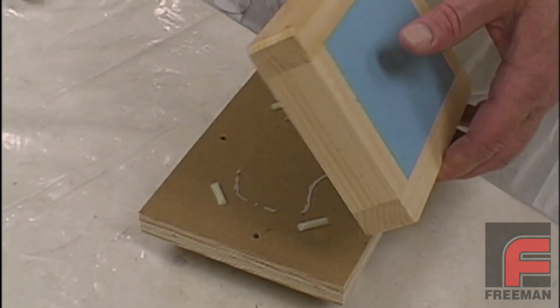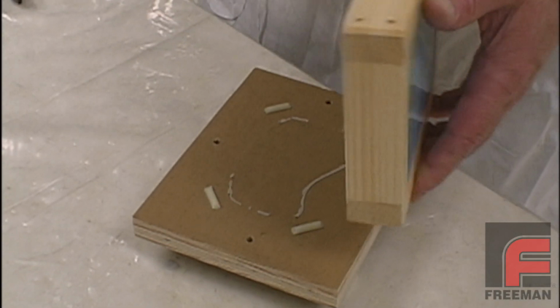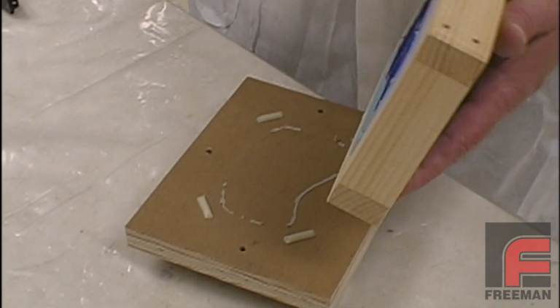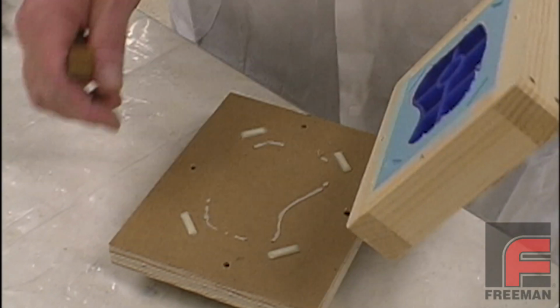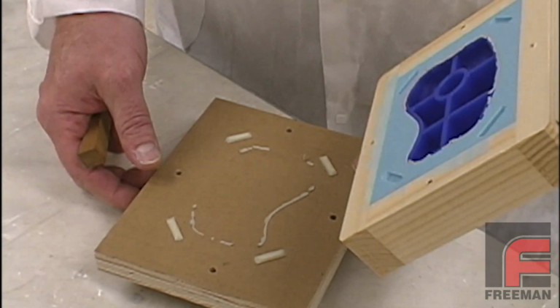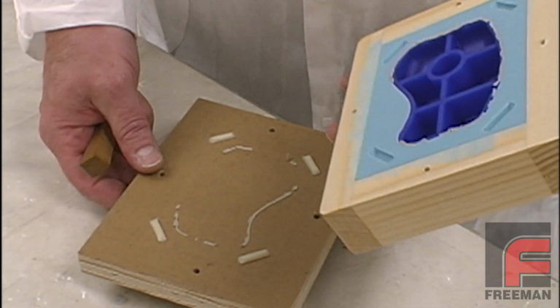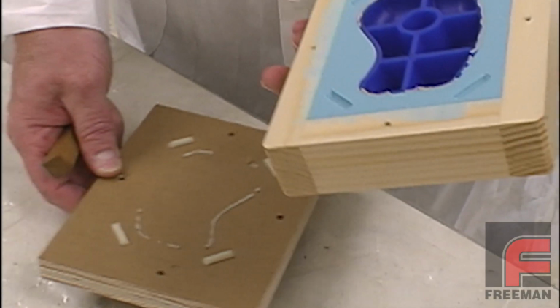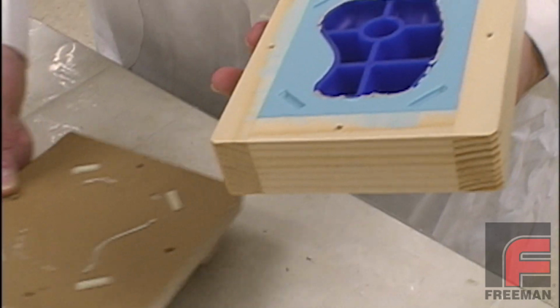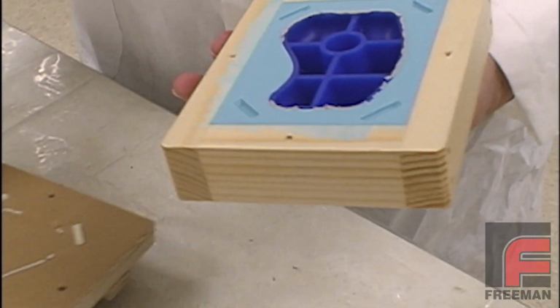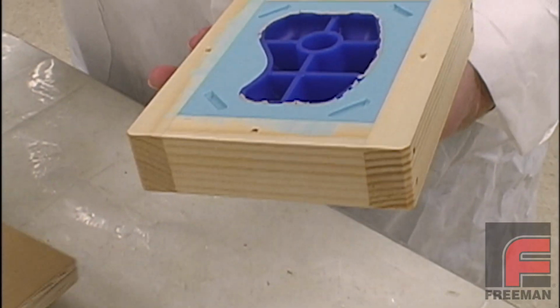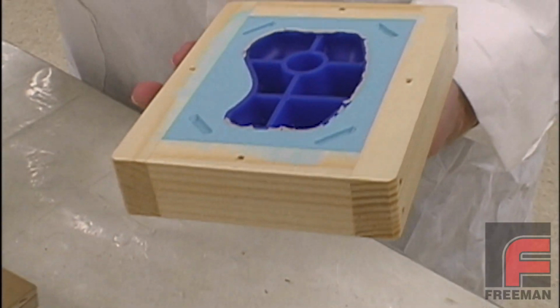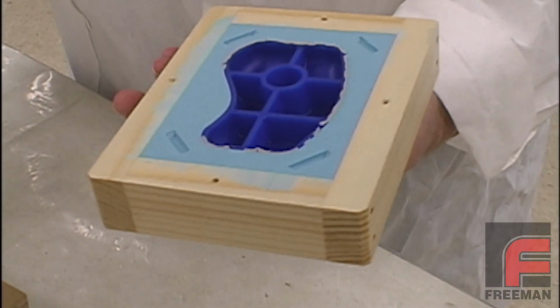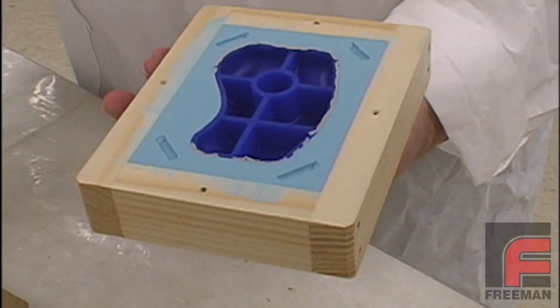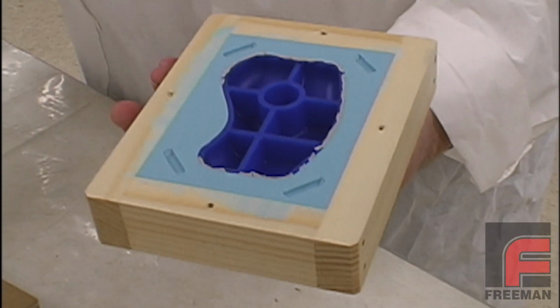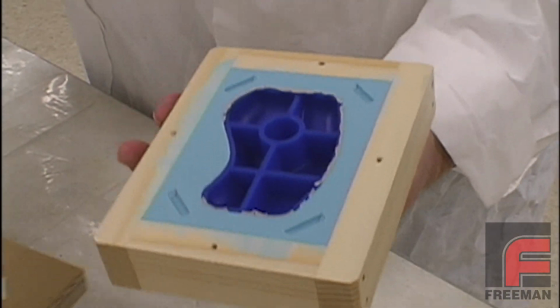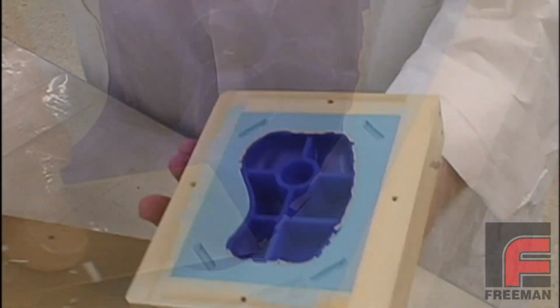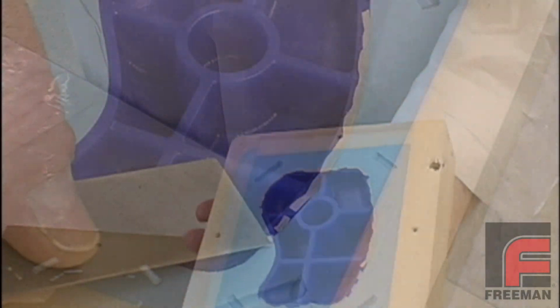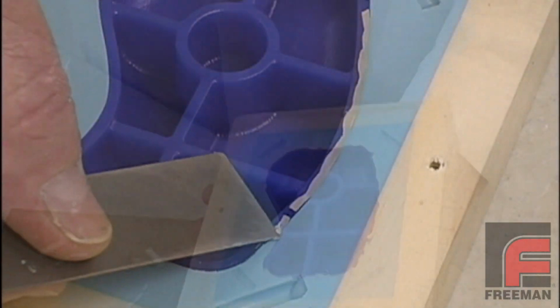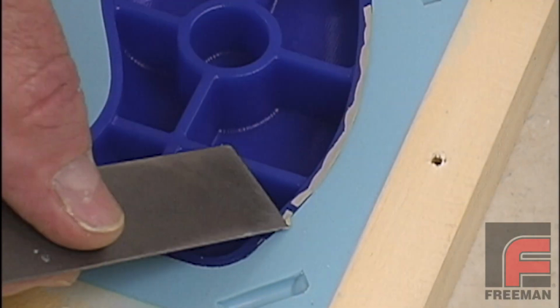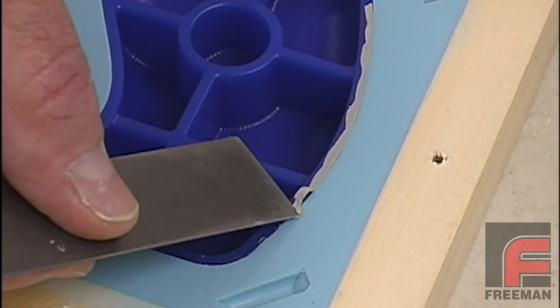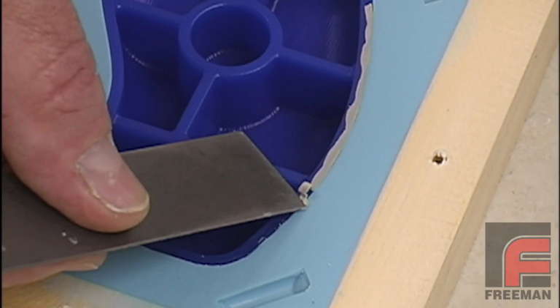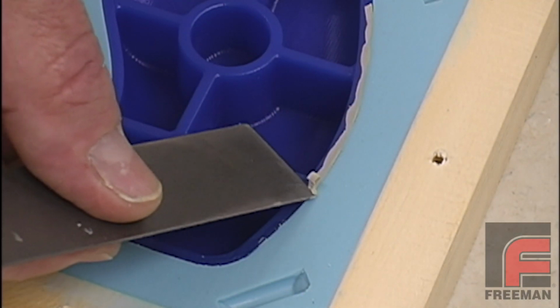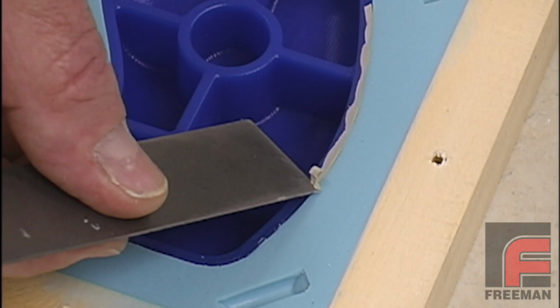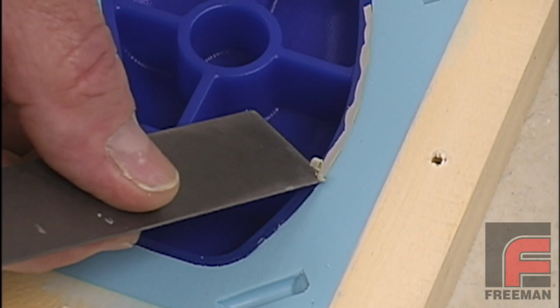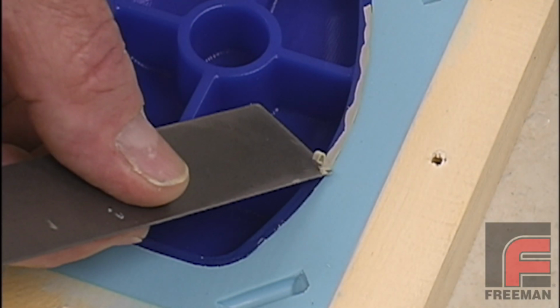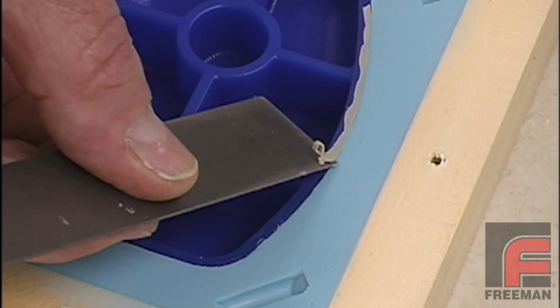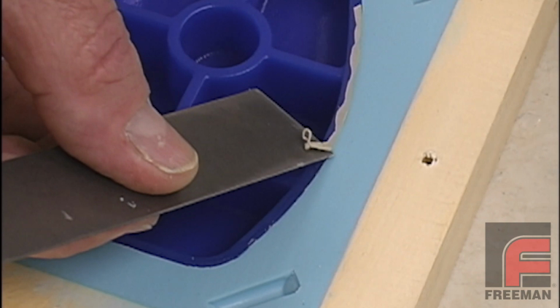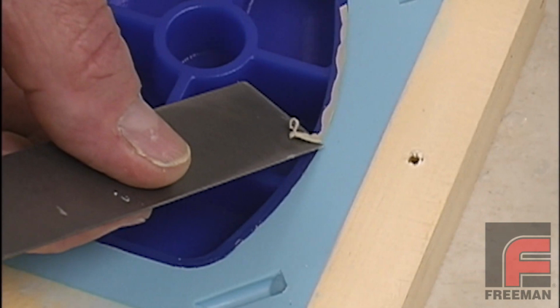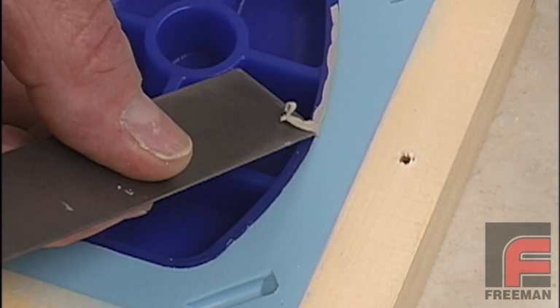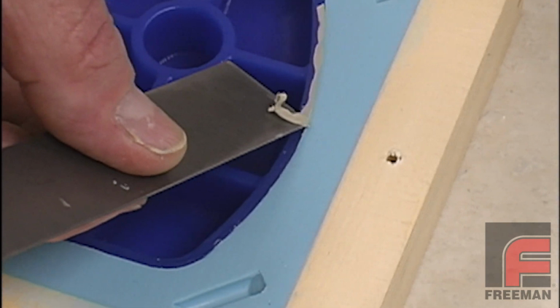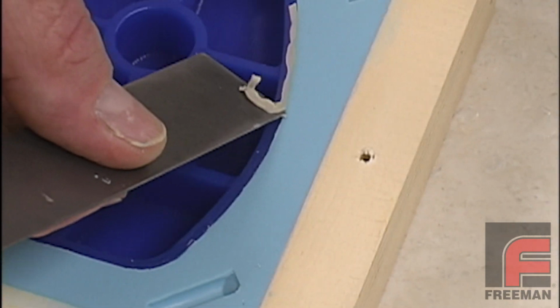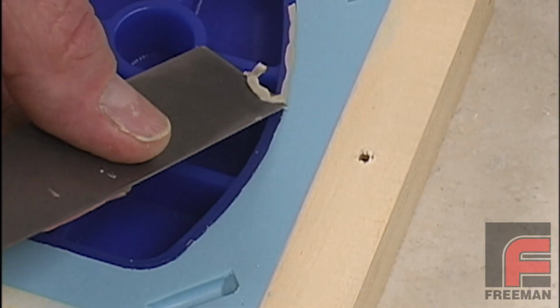The next day, we remove the mold board to reveal the underside of our model. Very carefully, we begin removing the clay that adhered our model to the mold board.